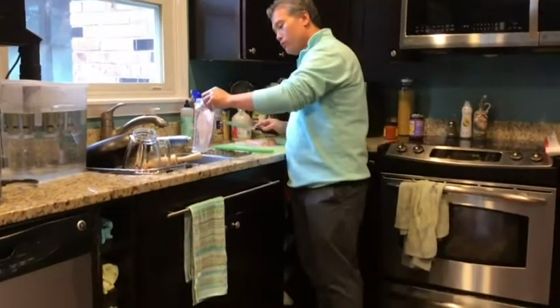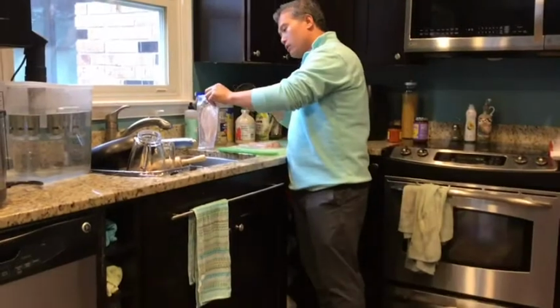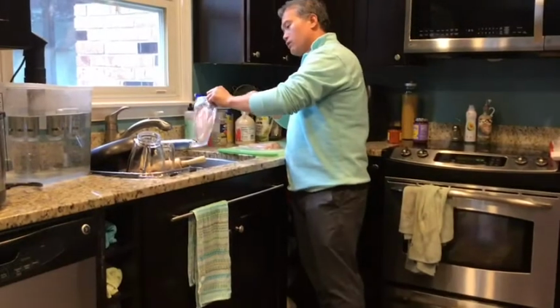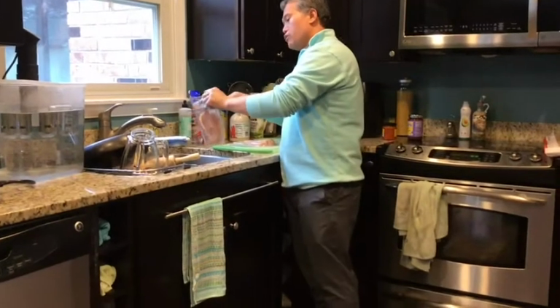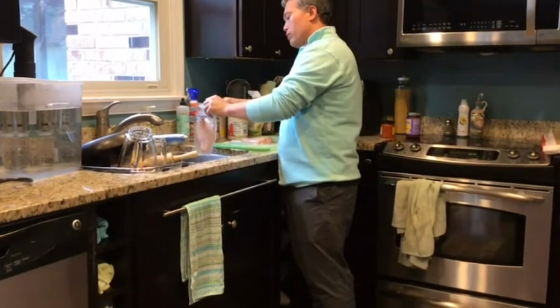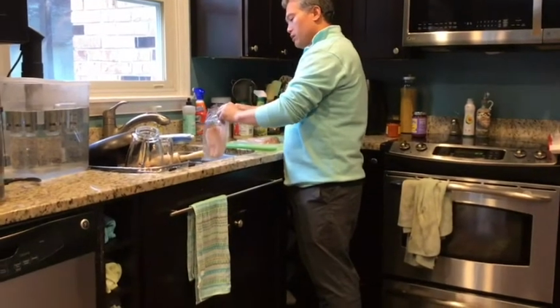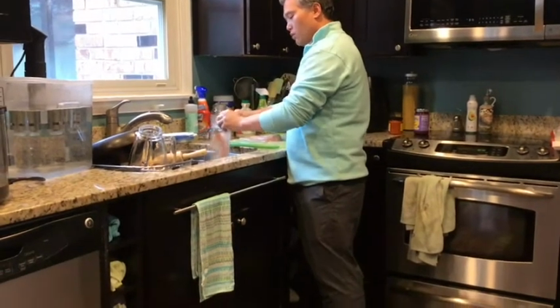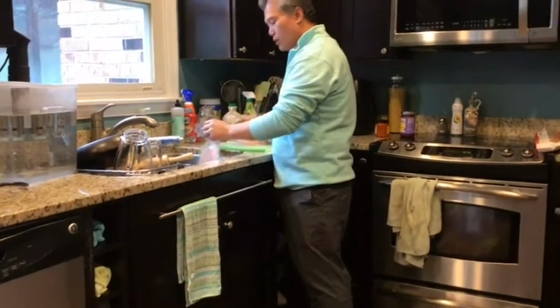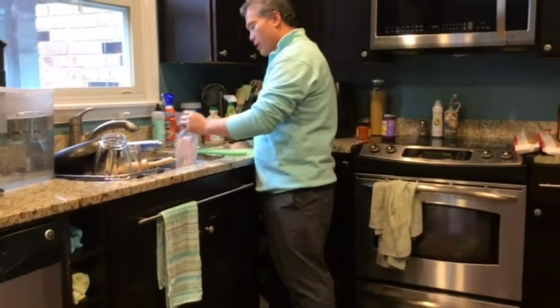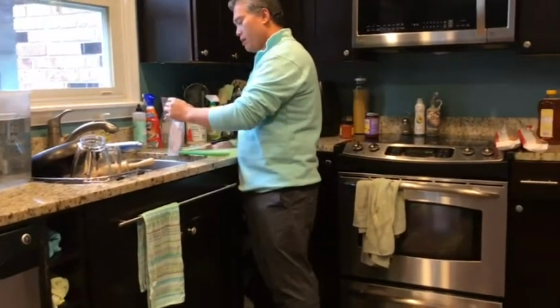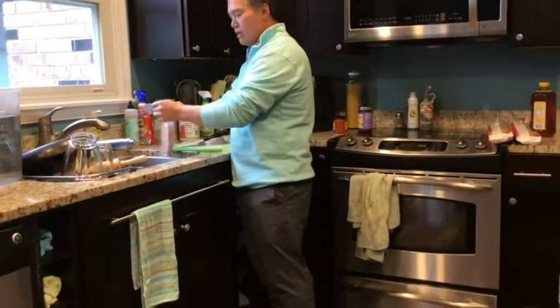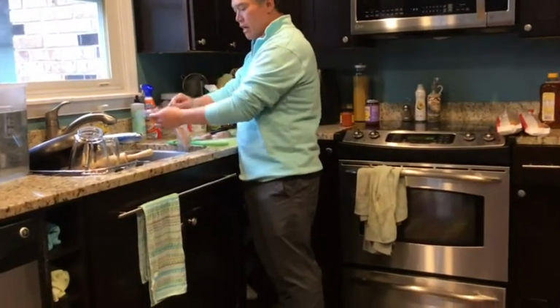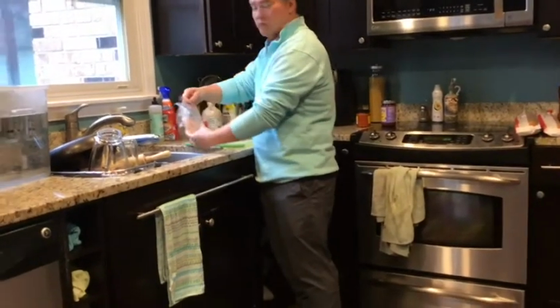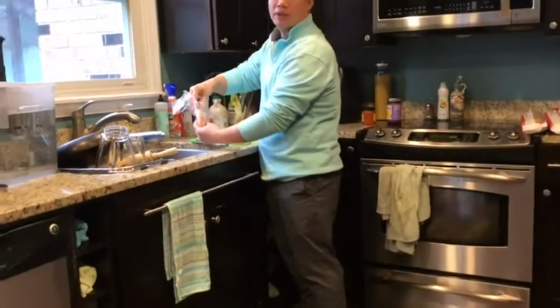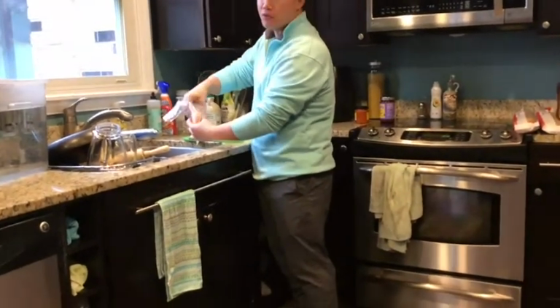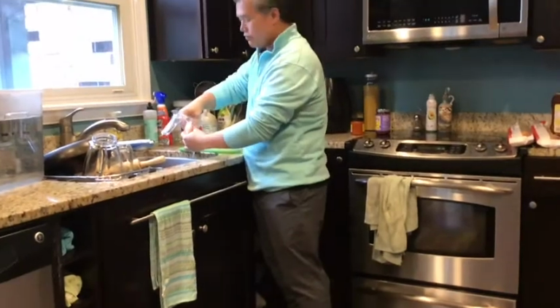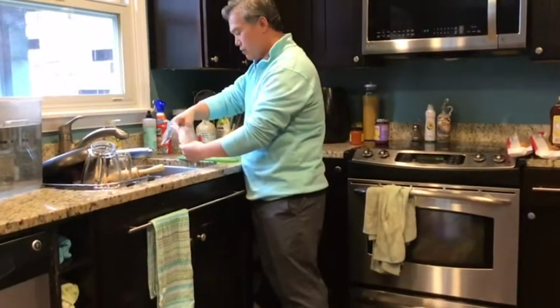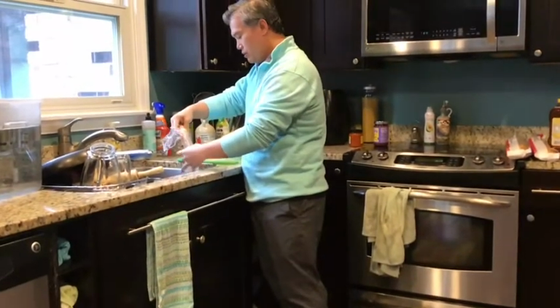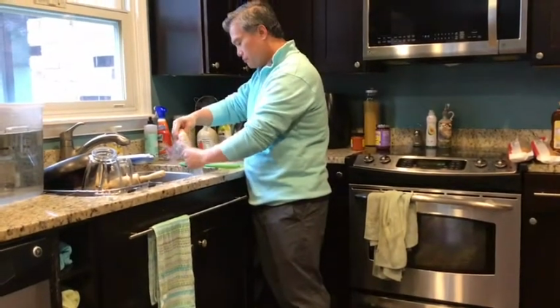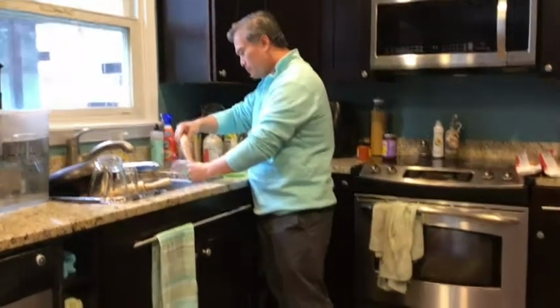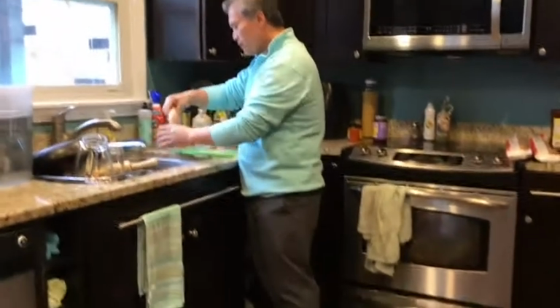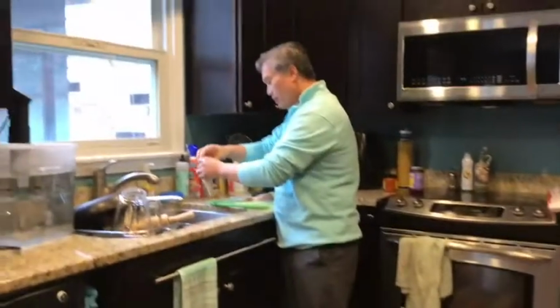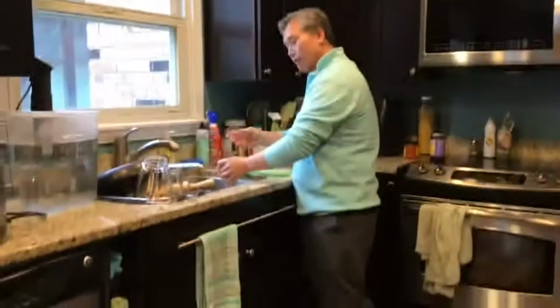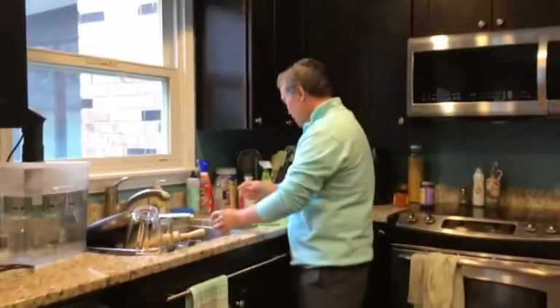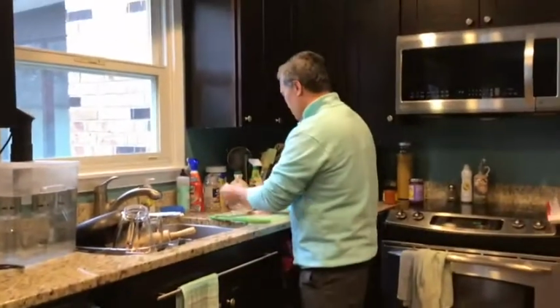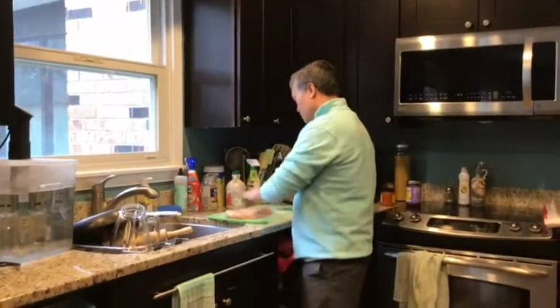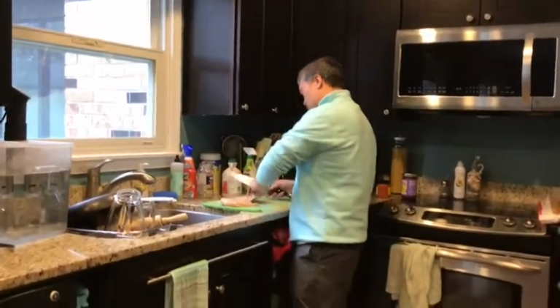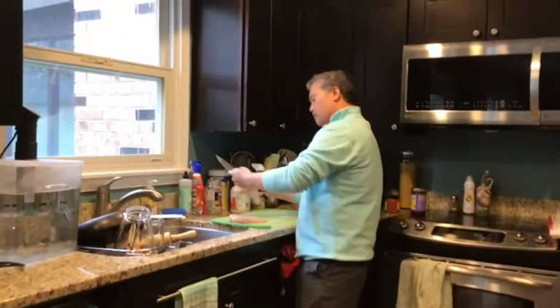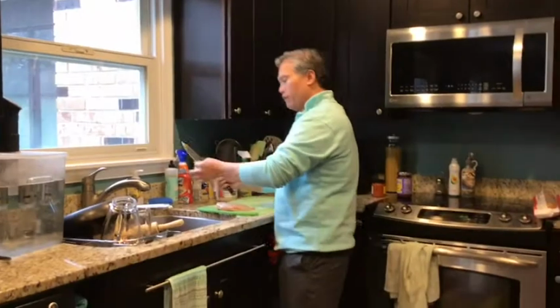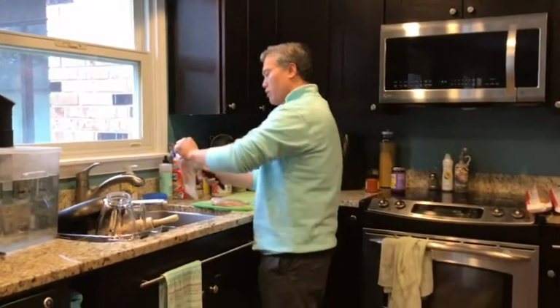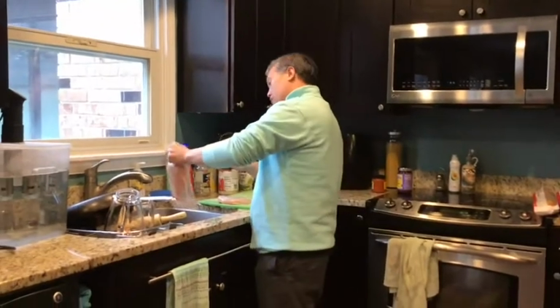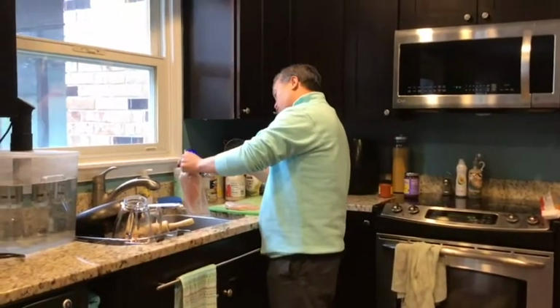All you have to do: take two chicken breasts, or you can take any piece of chicken as your choice. My family is small, so I'm going to have two.